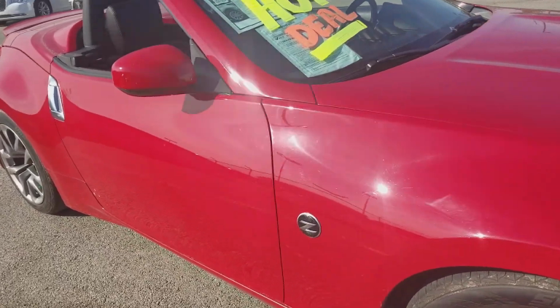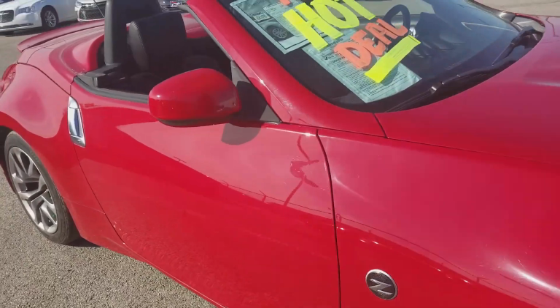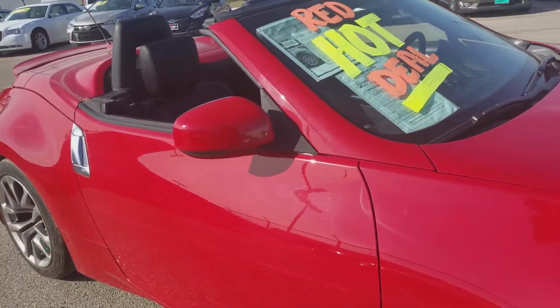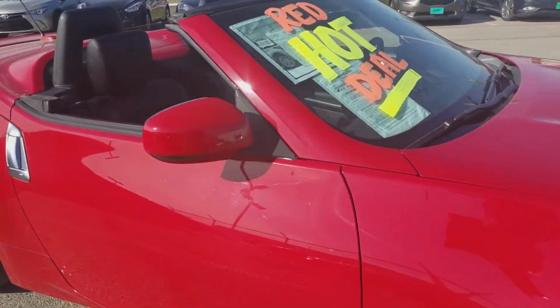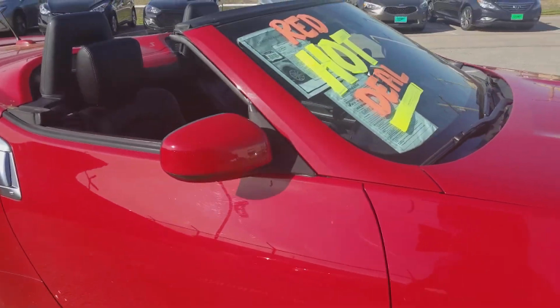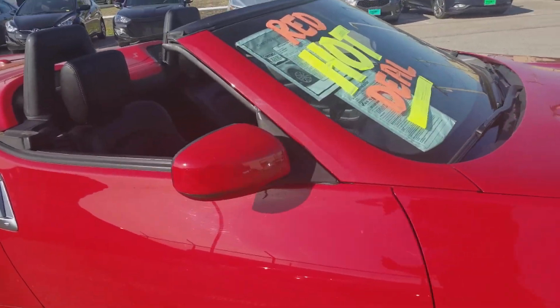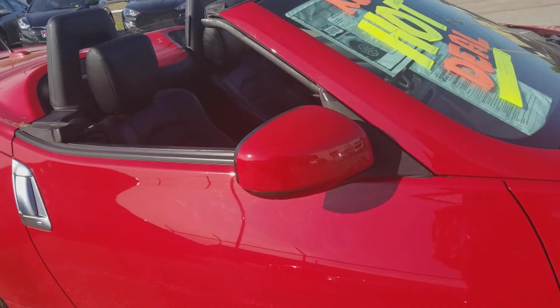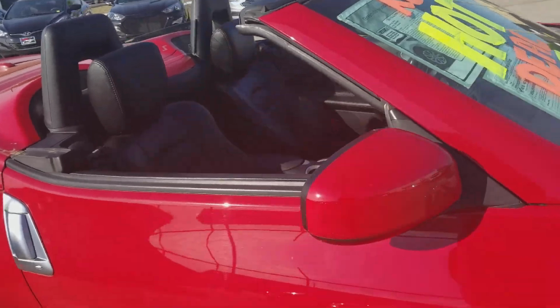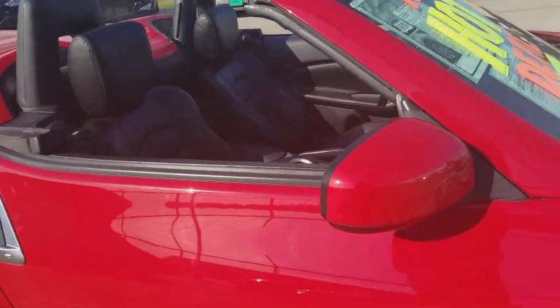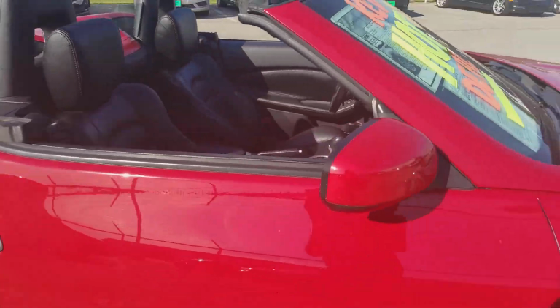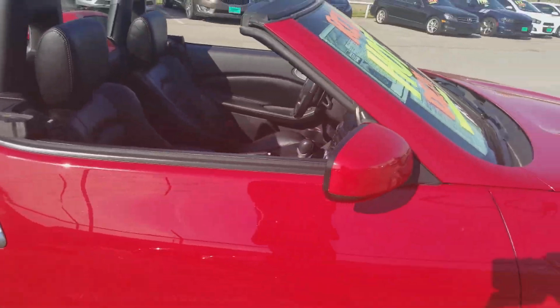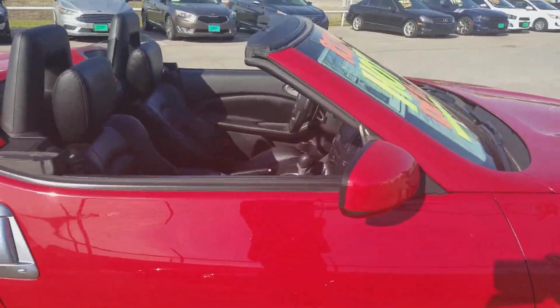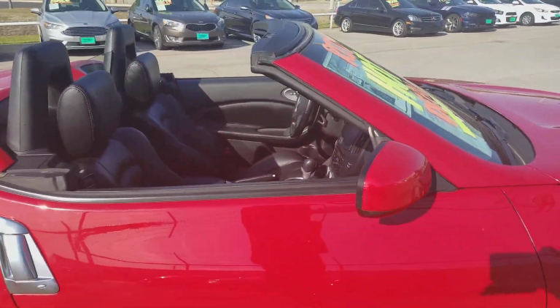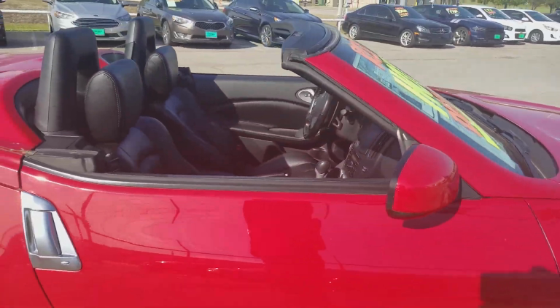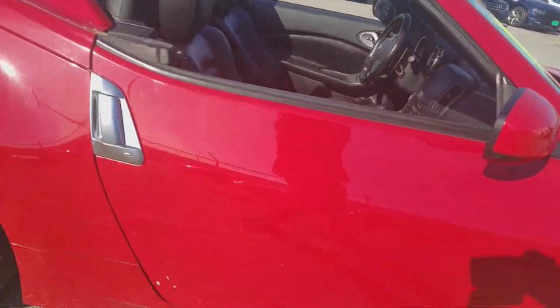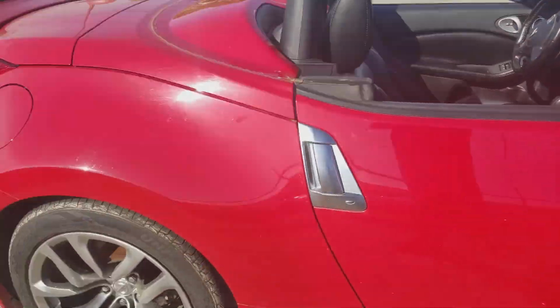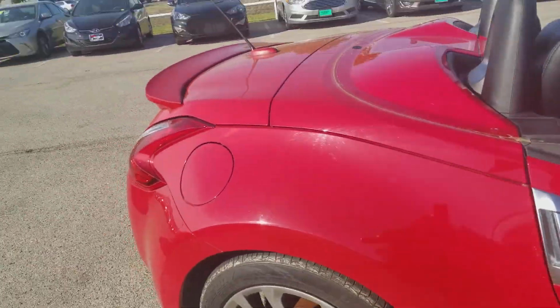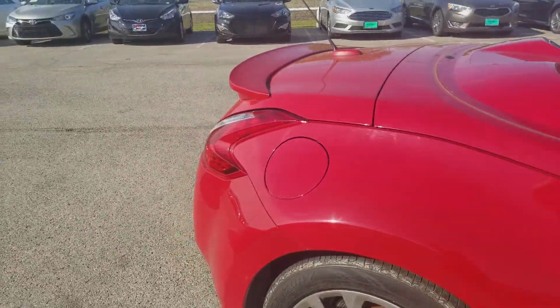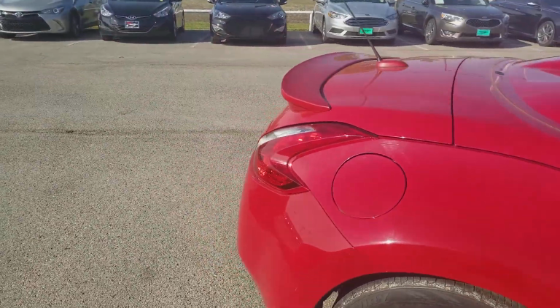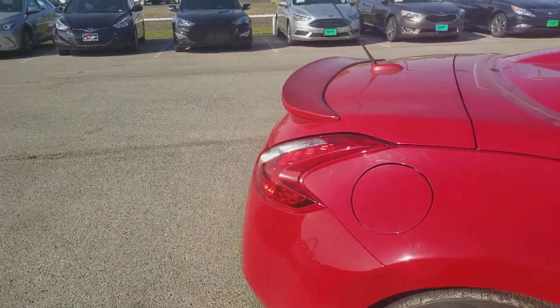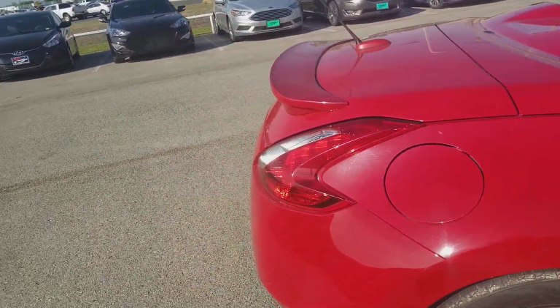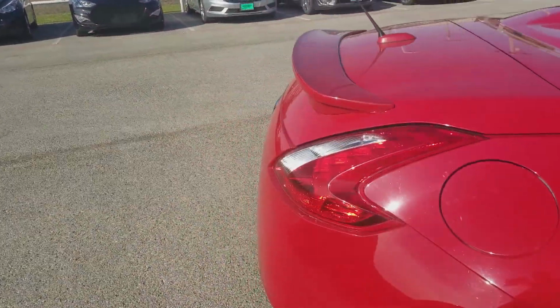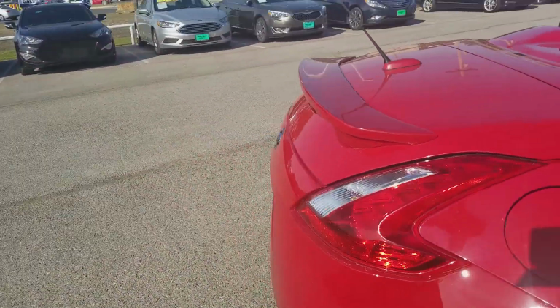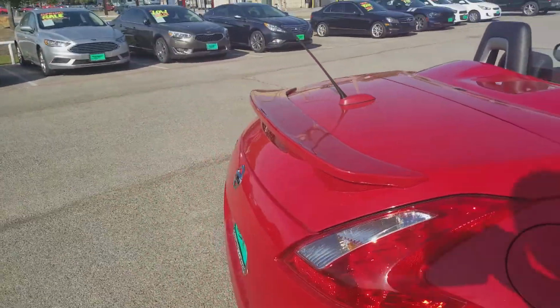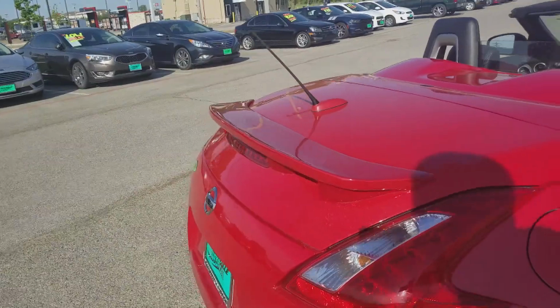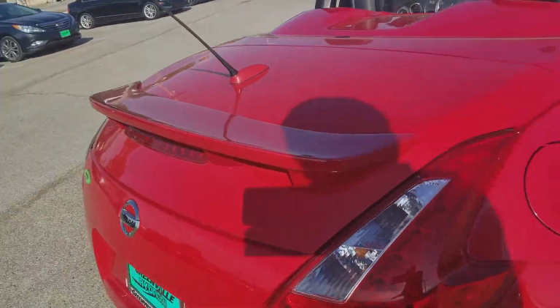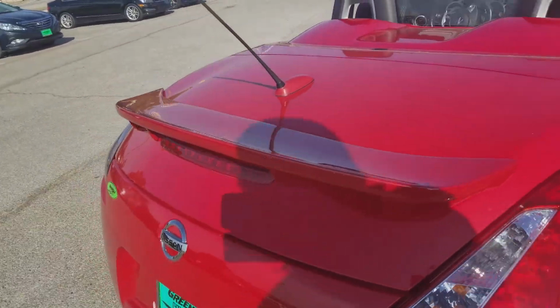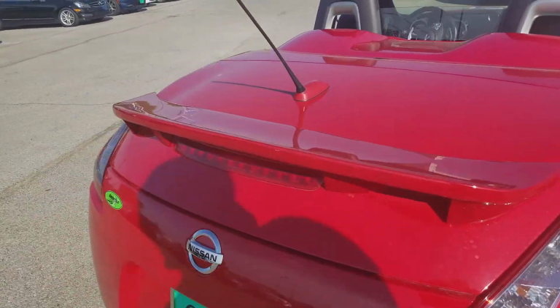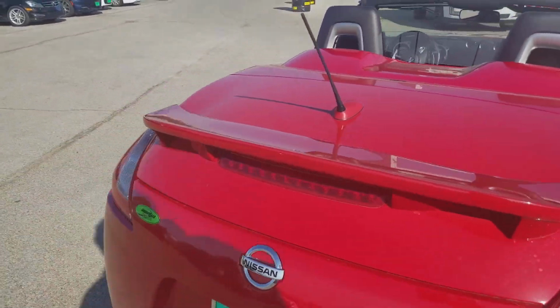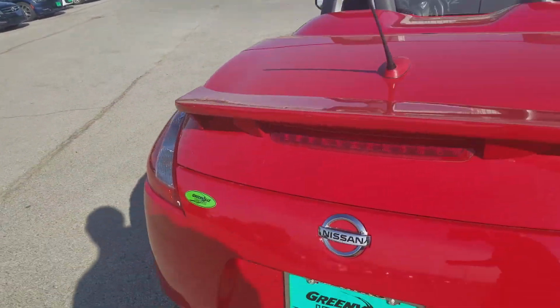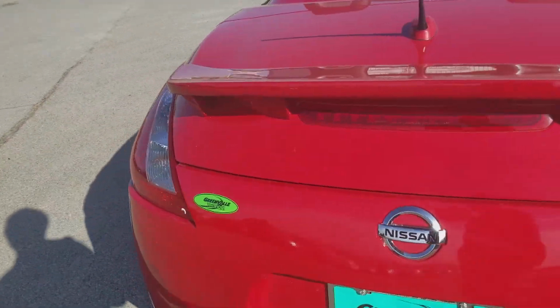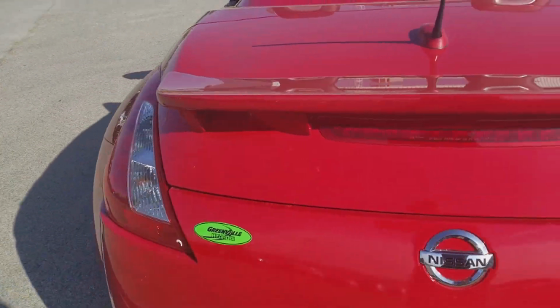I know you said you're looking for contrasting colors. Personally, I really like this red on black. This one is a convertible, so you can see it a little bit more with the top down, but it is freezing cold.